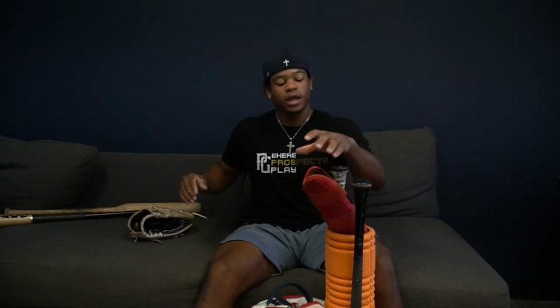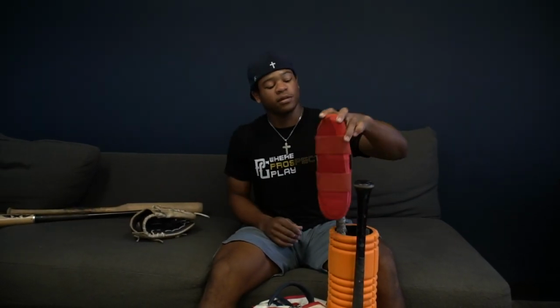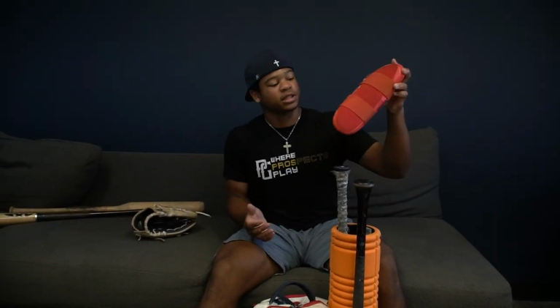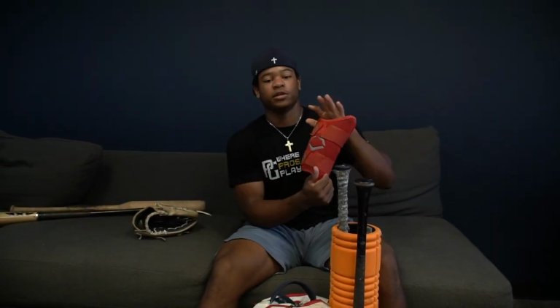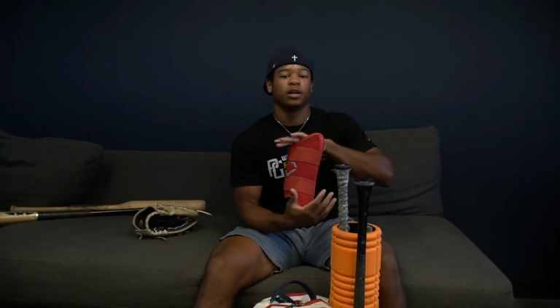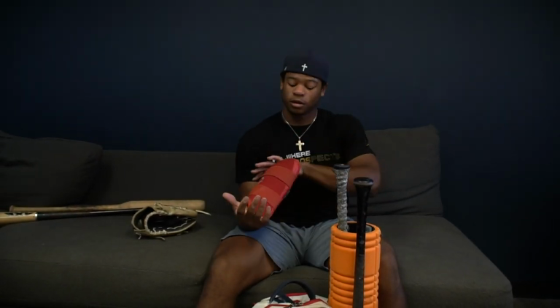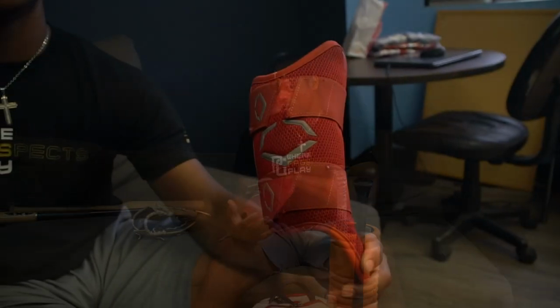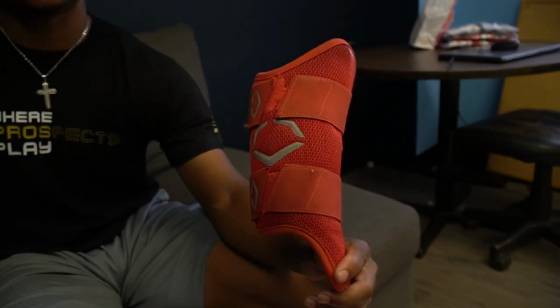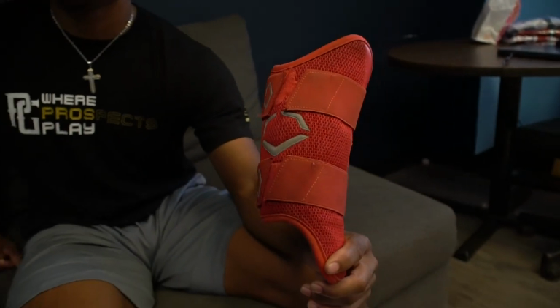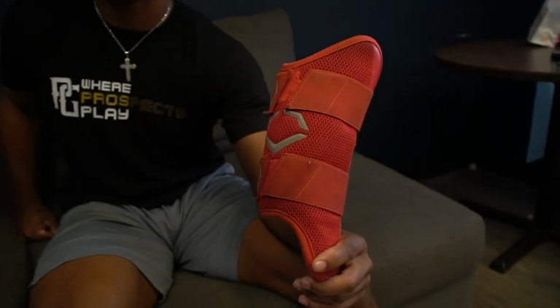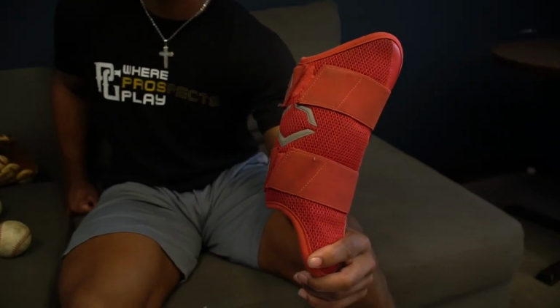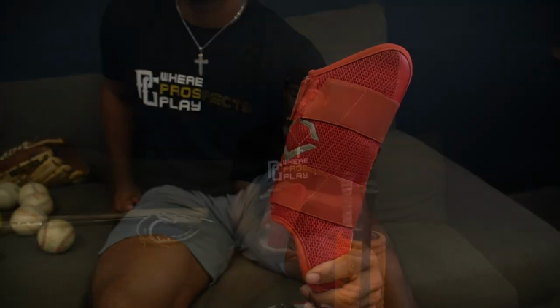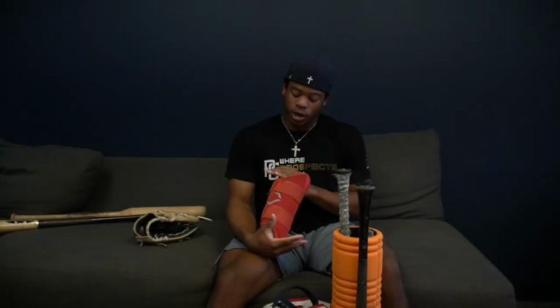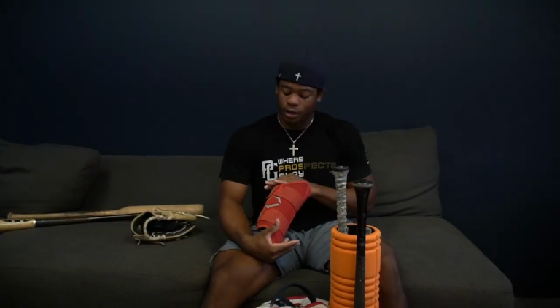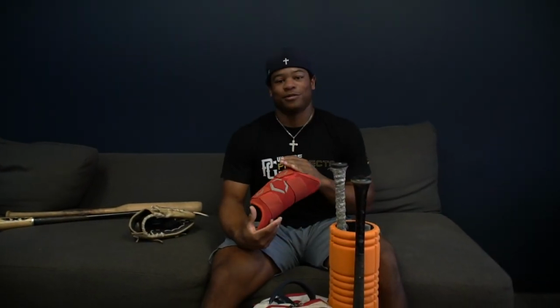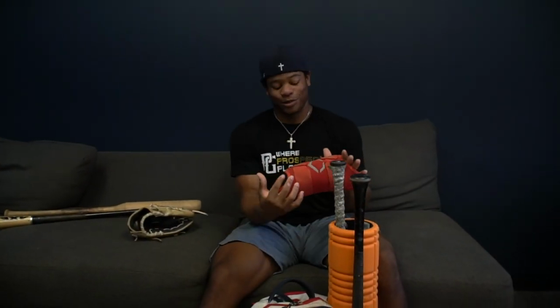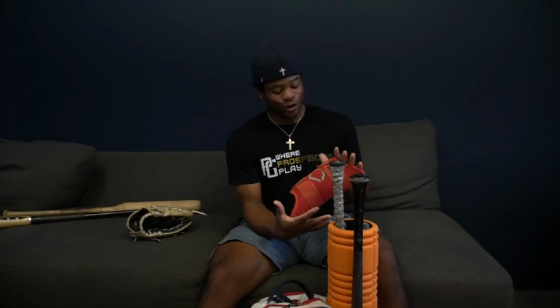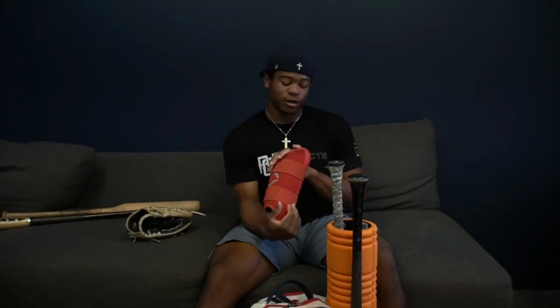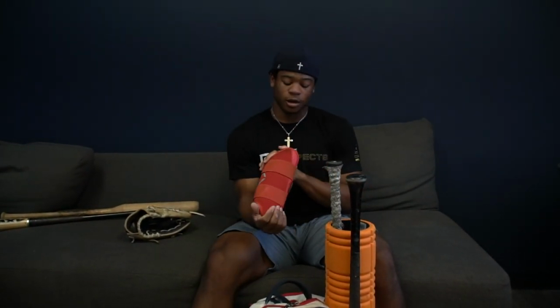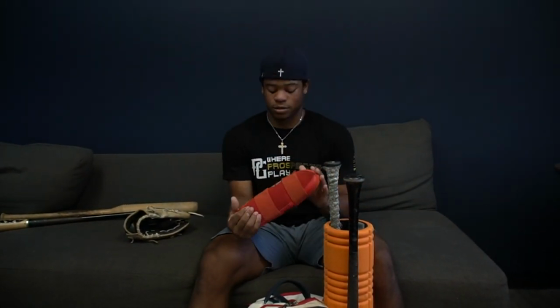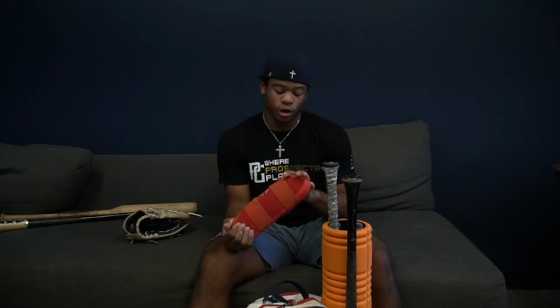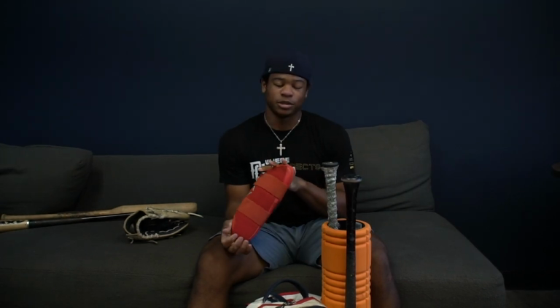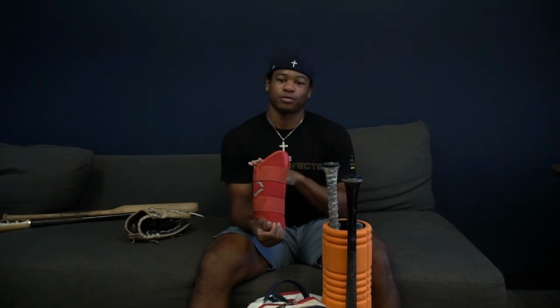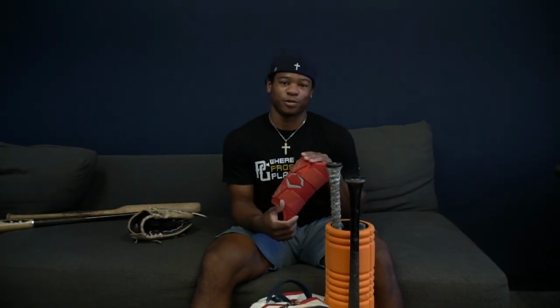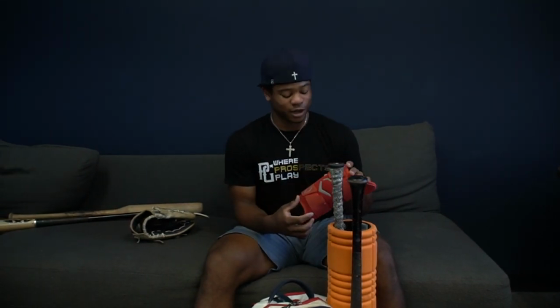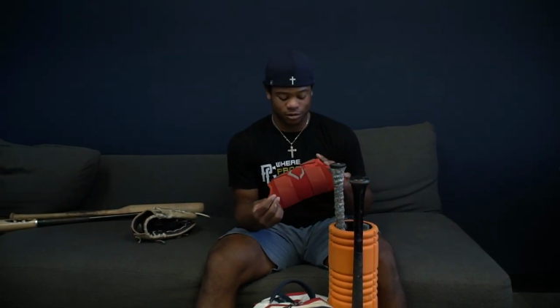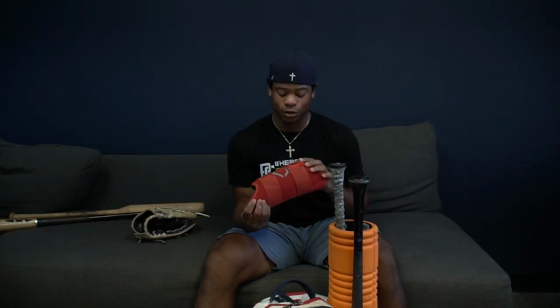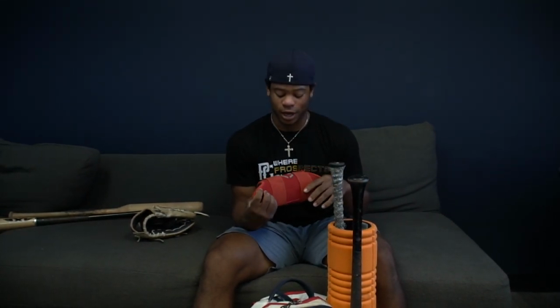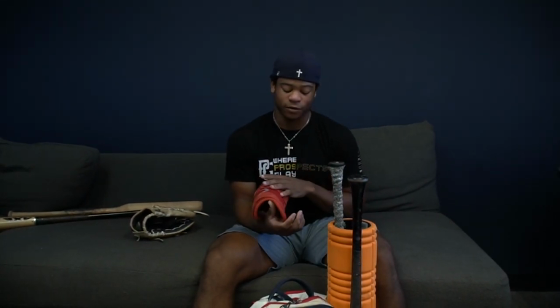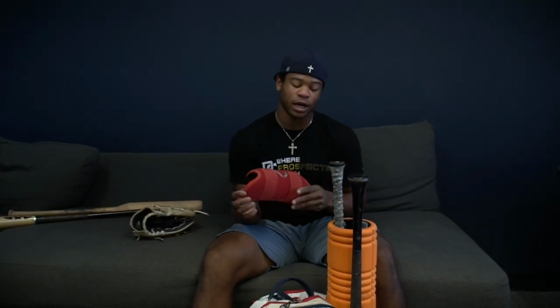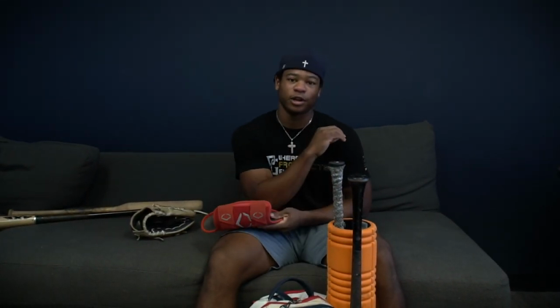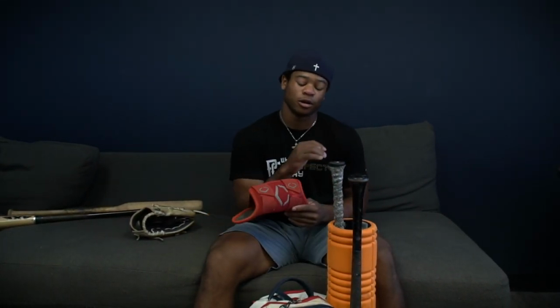This is an EGO shield leg guard. I use these because I don't want to break my ankle if I foul a ball off. The only problem is they're really expensive now, so I only have the one — I don't have an elbow guard. So if I get hit in the elbow, I might be out for a while.